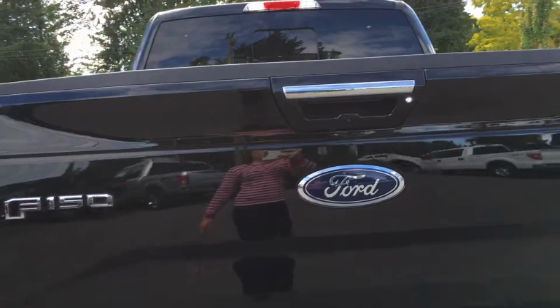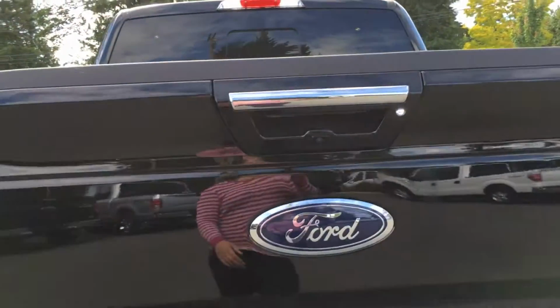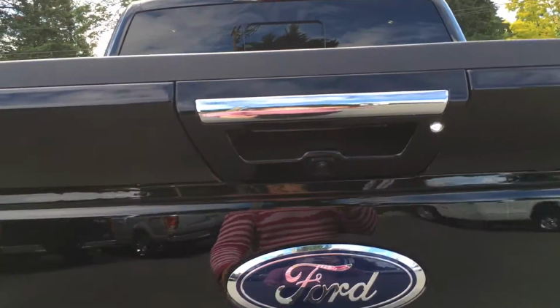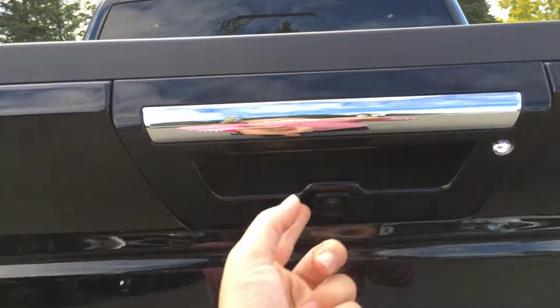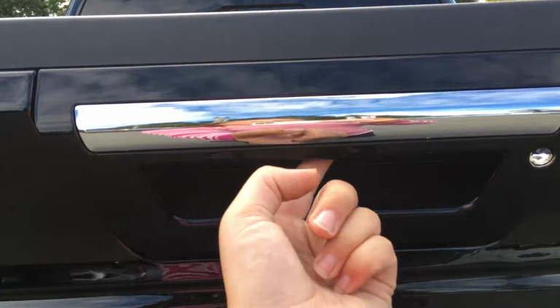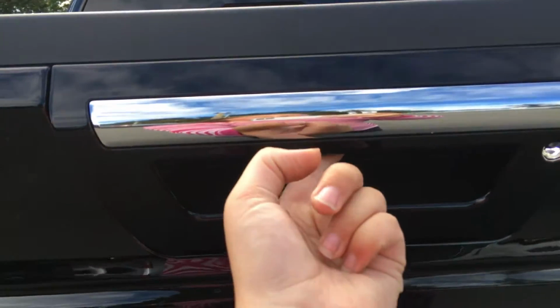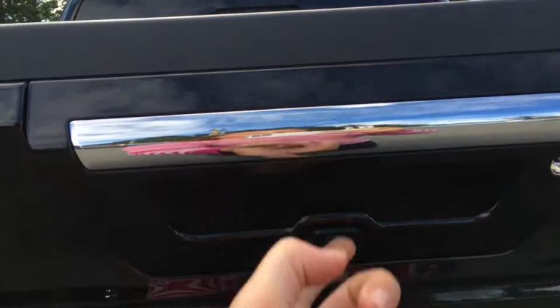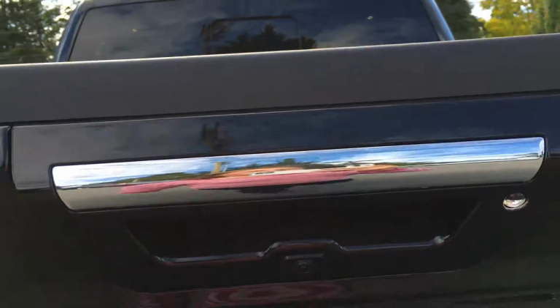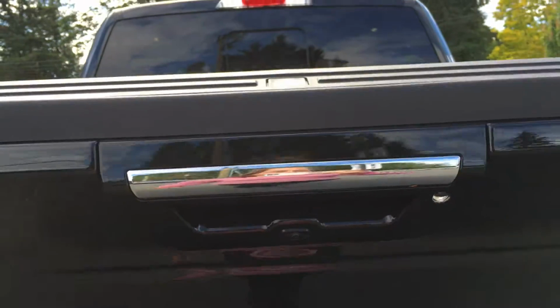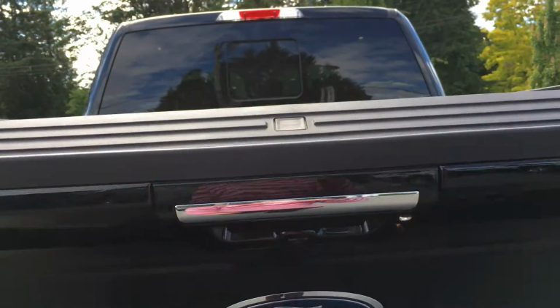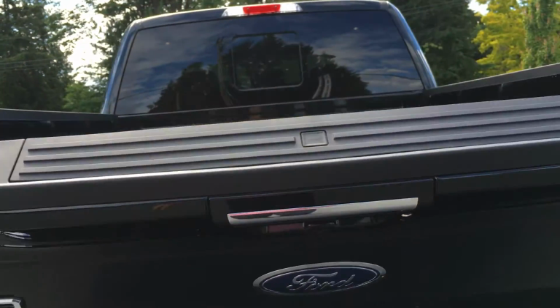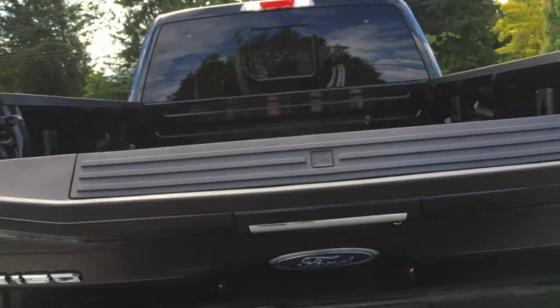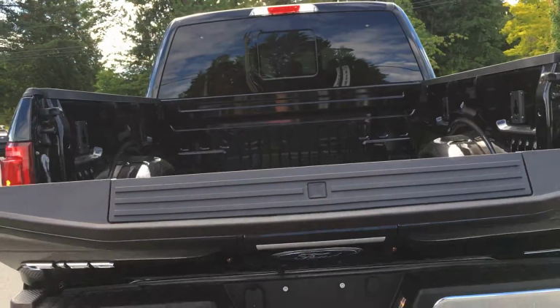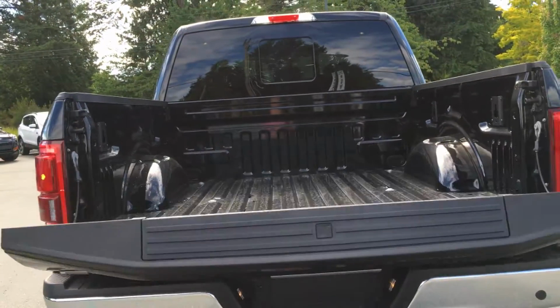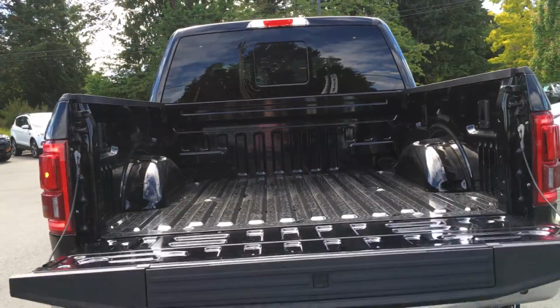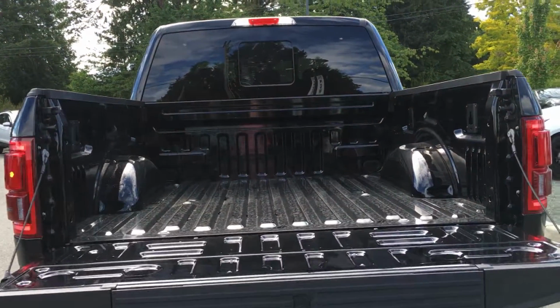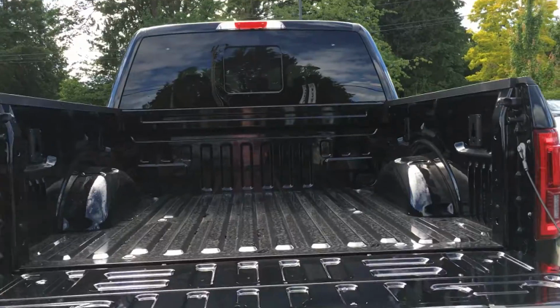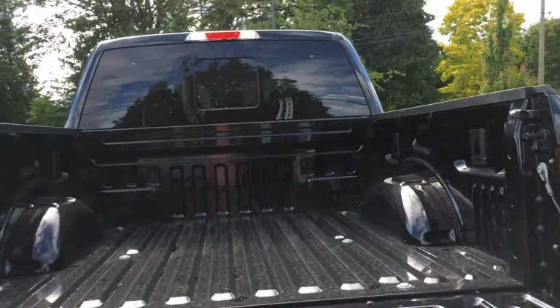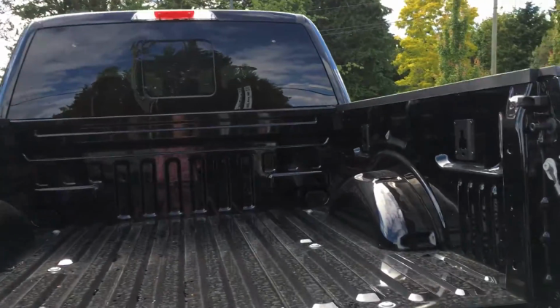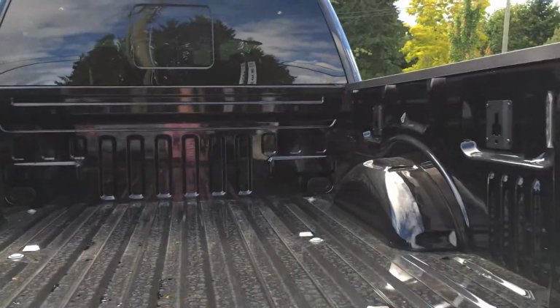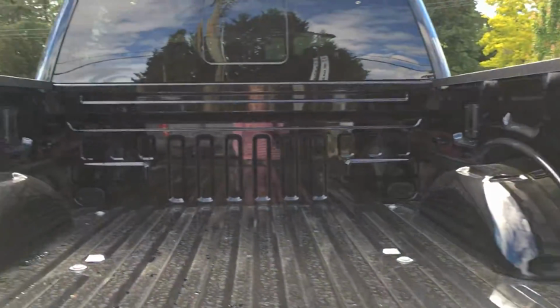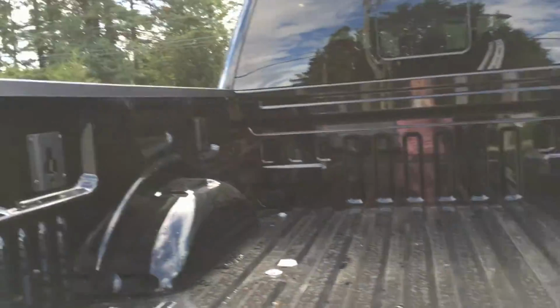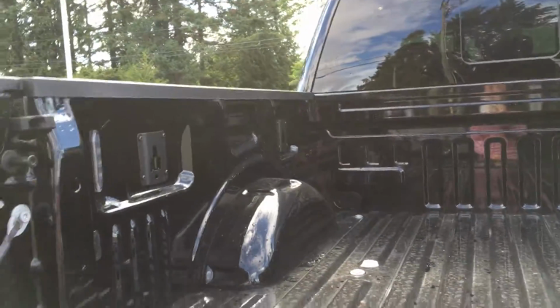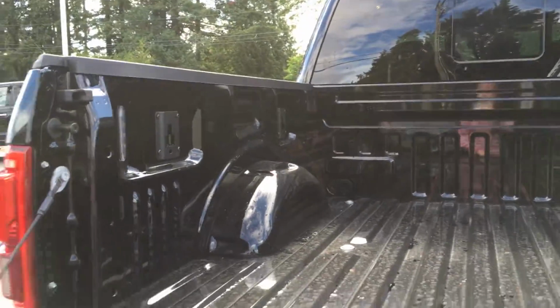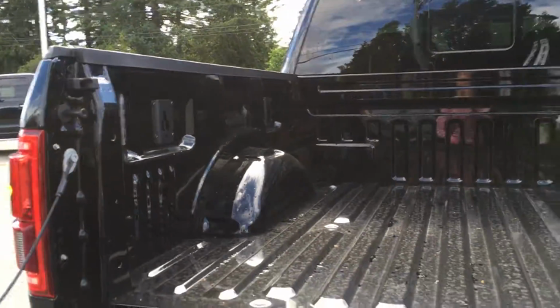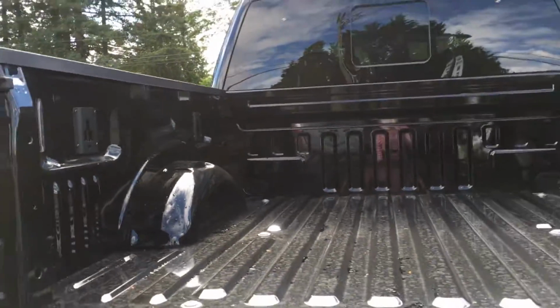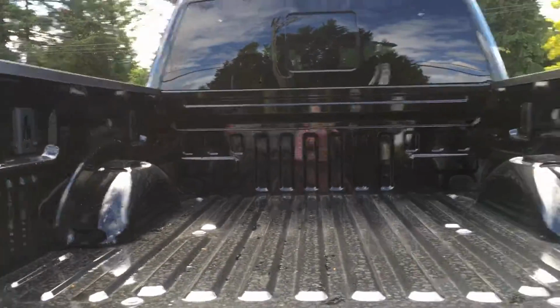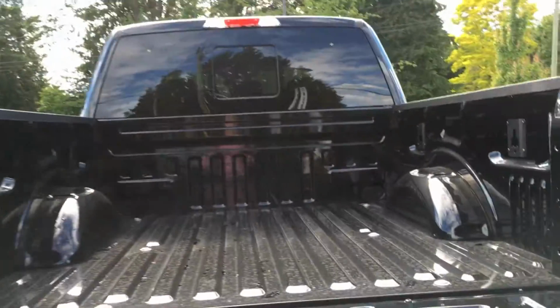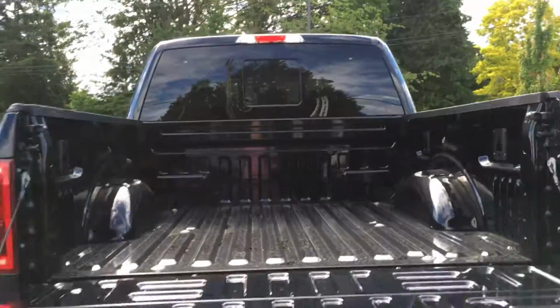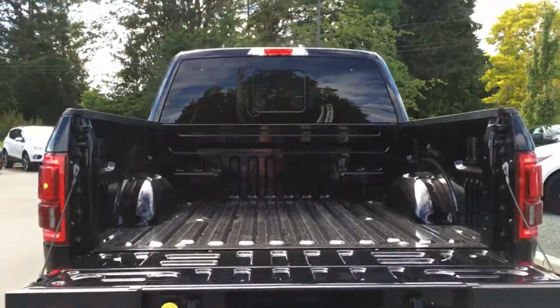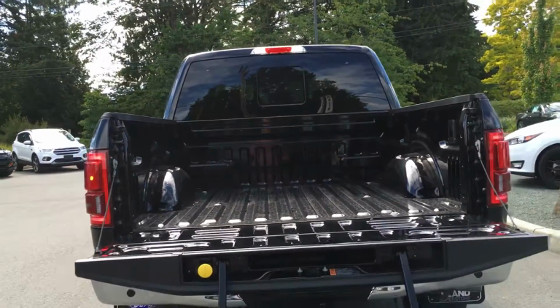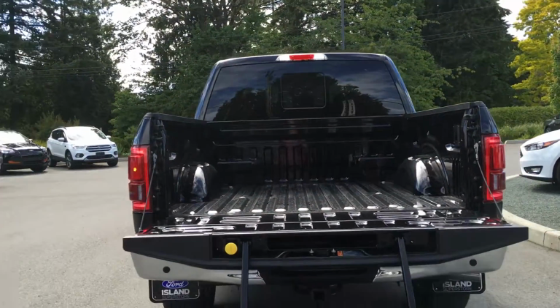Chrome handles extend to the tailgate, which you can unlock from the fob or with the touch of a button. Box link and tie-downs in all four corners. And there's the tailgate step, so it's just a little bit easier to get in.